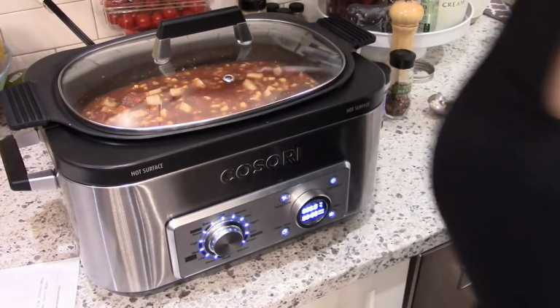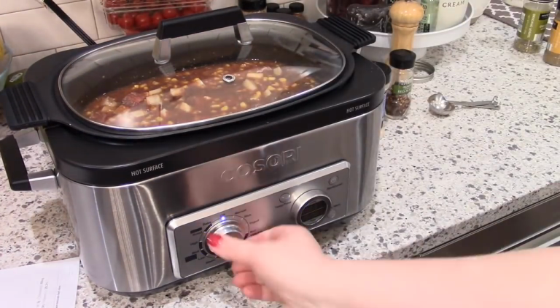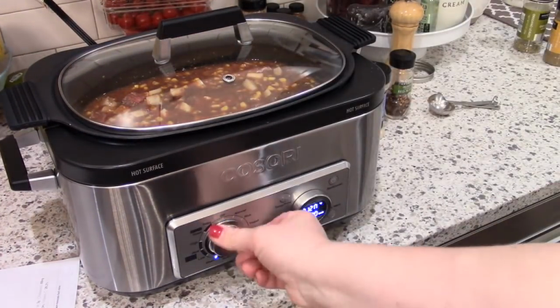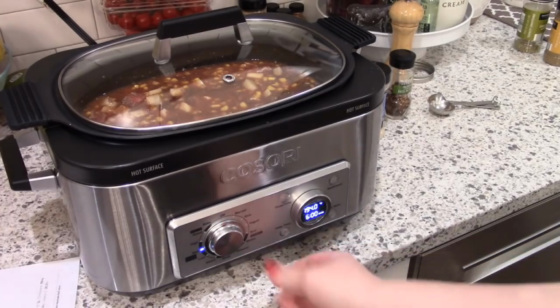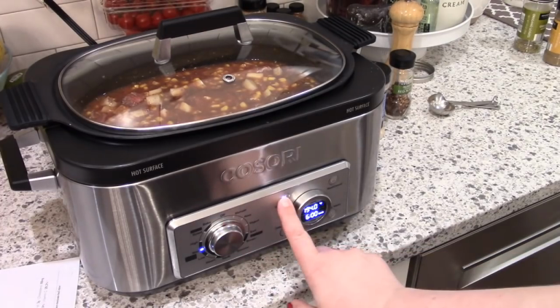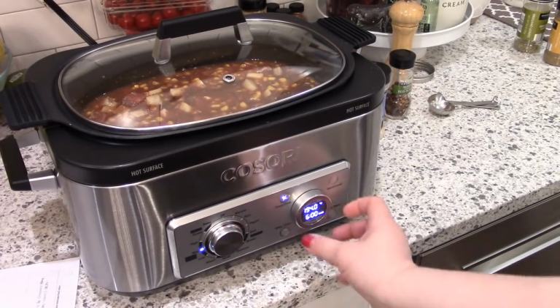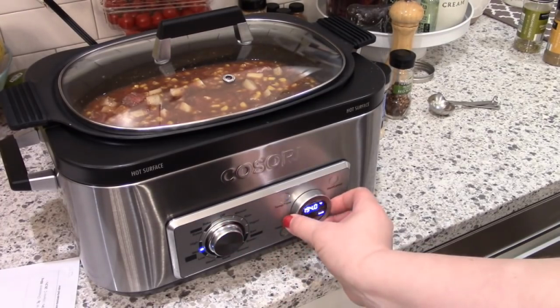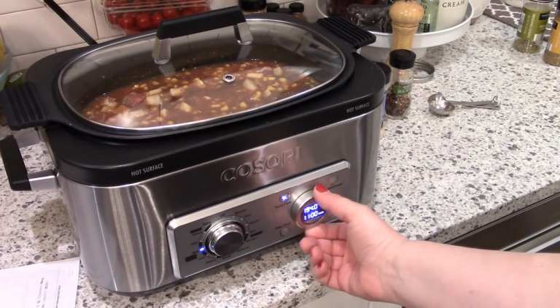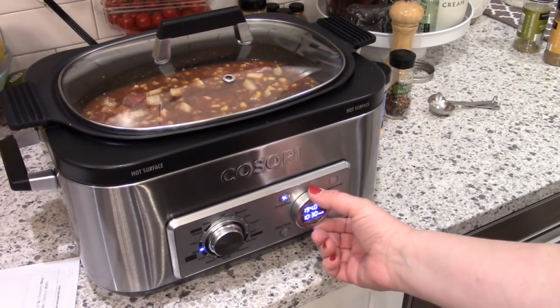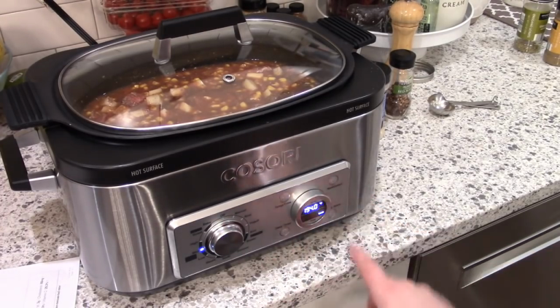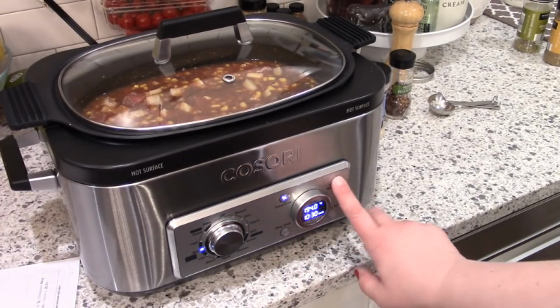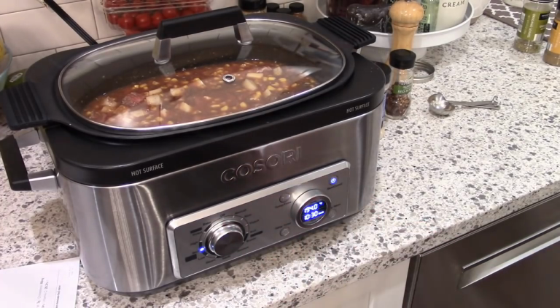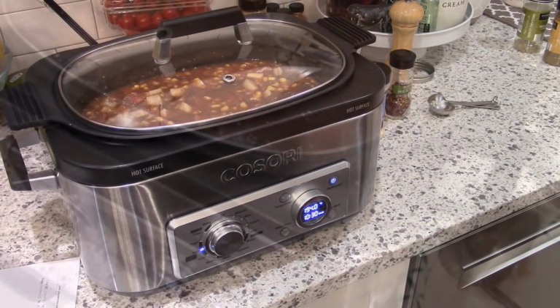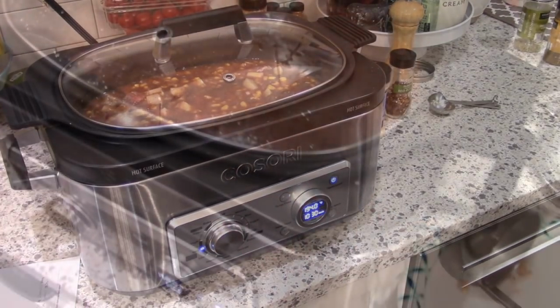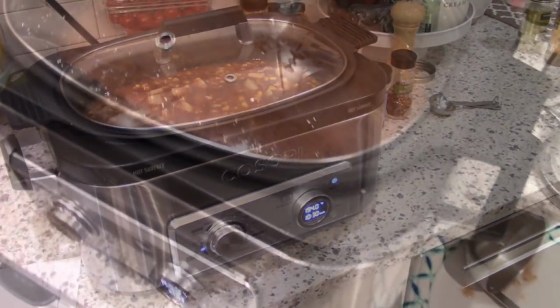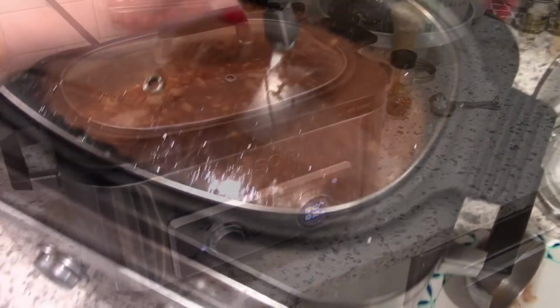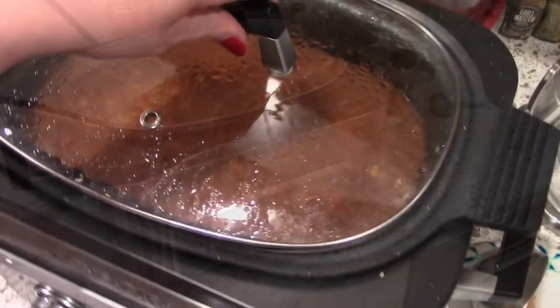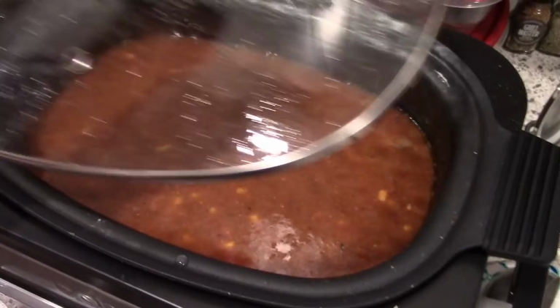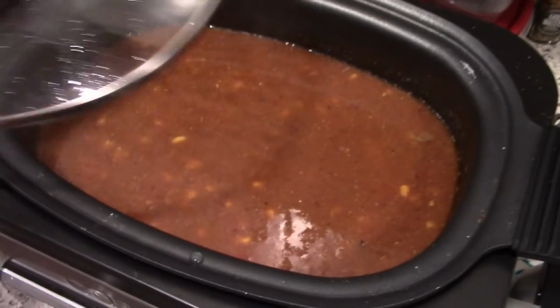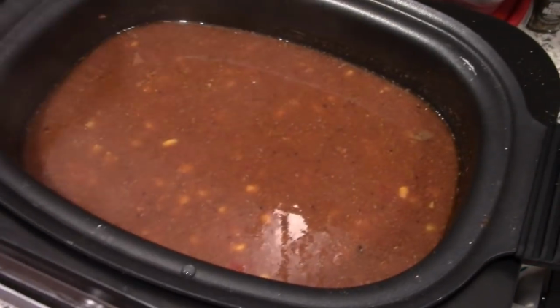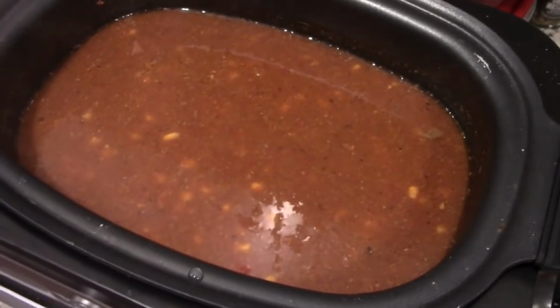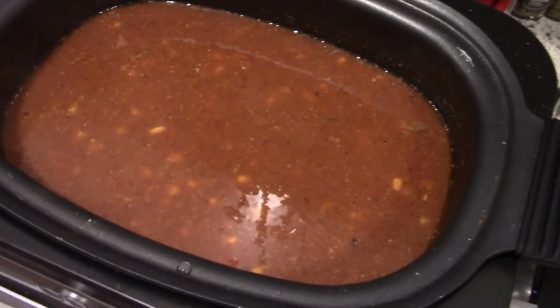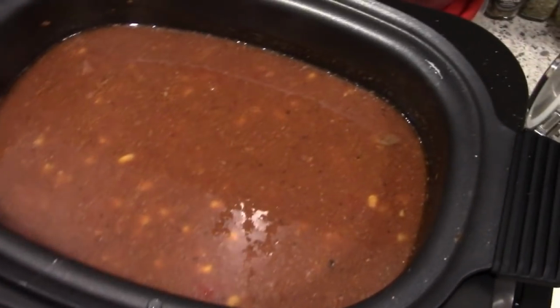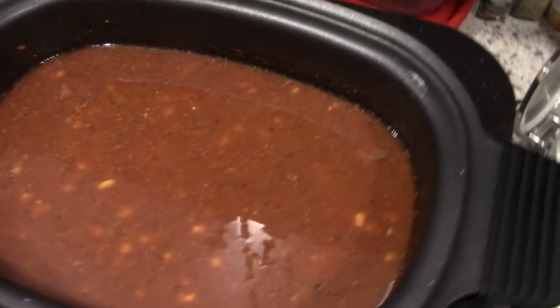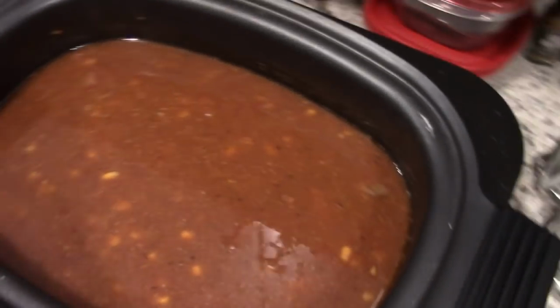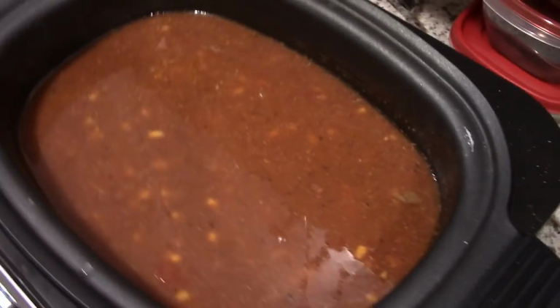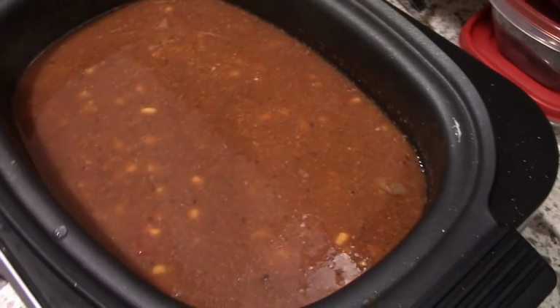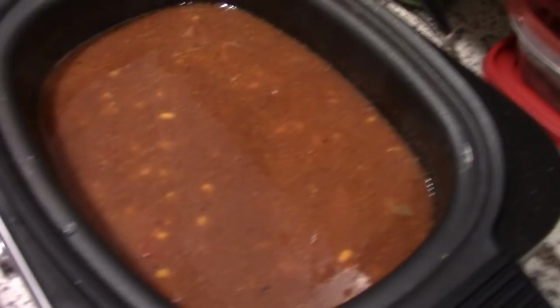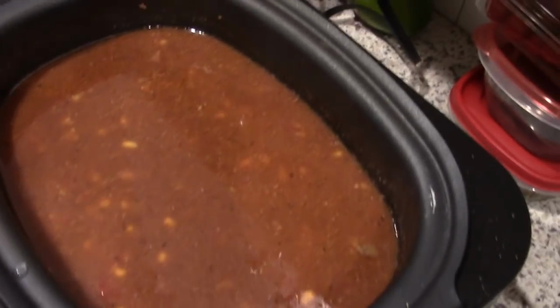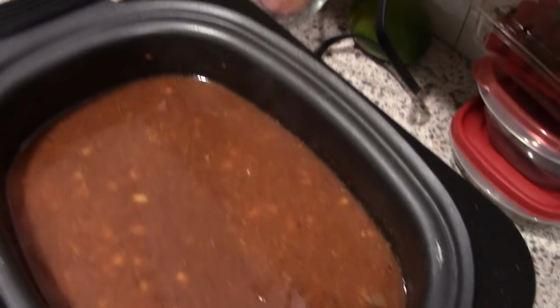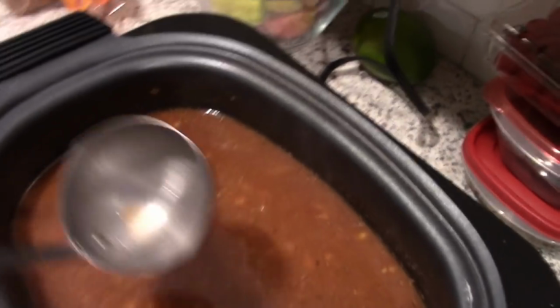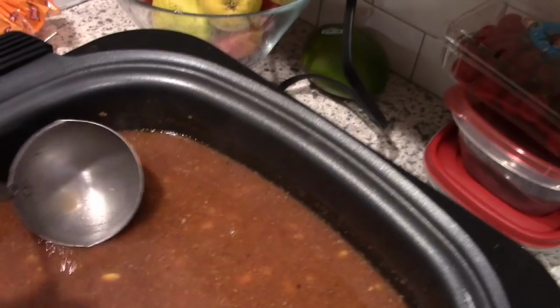One other important consideration is to always plug in your slow cooker, otherwise it won't be cooked at the end of the day. So I did cook this on low all day long, probably for about 10 hours.